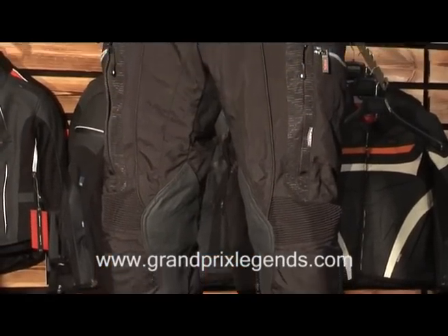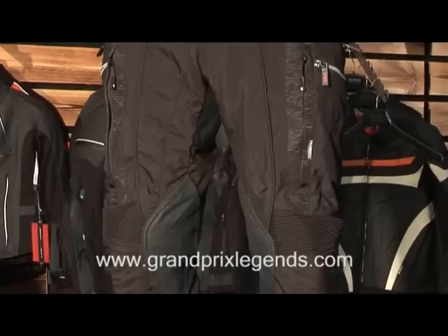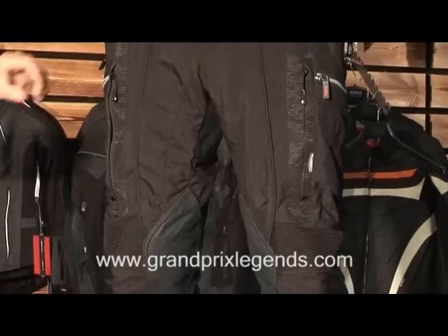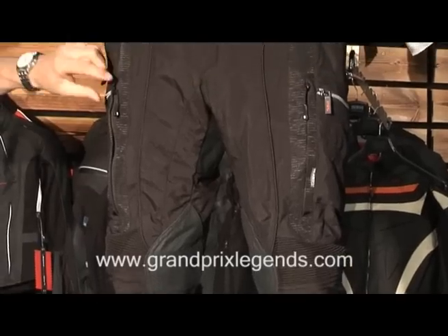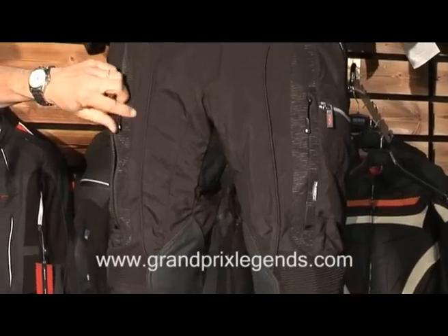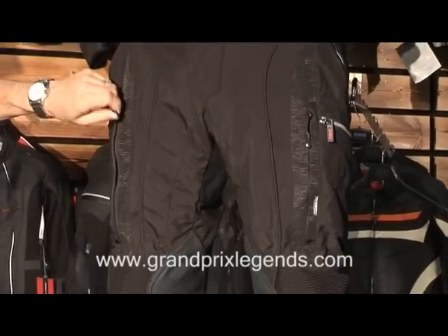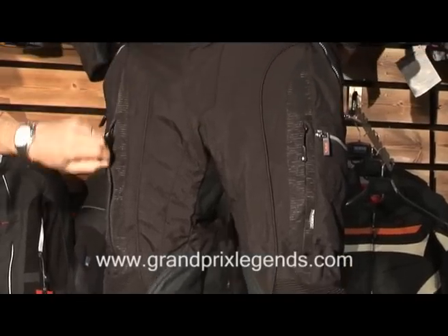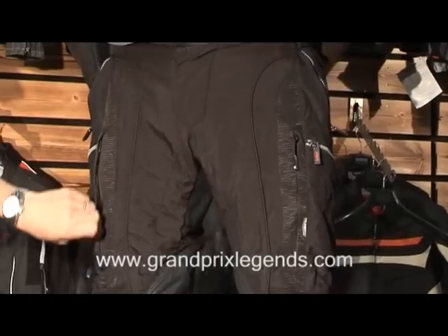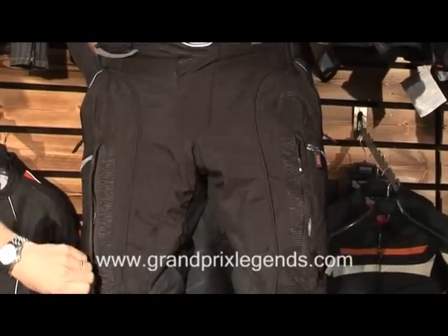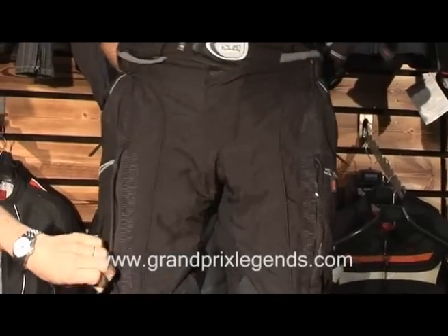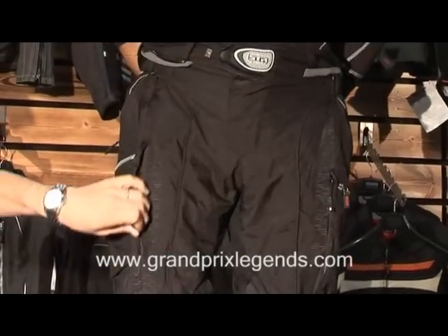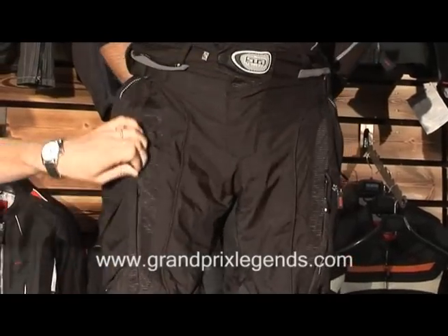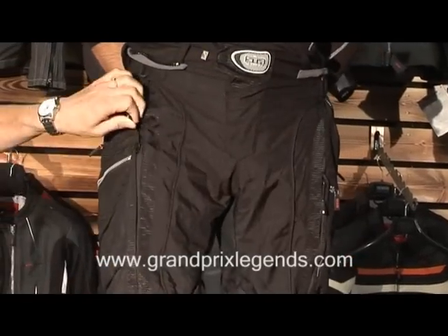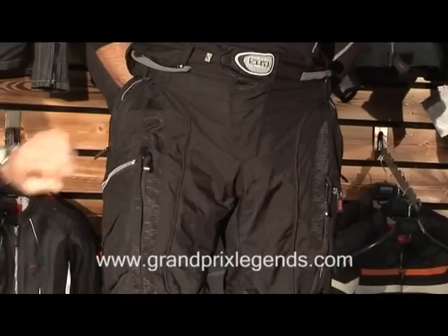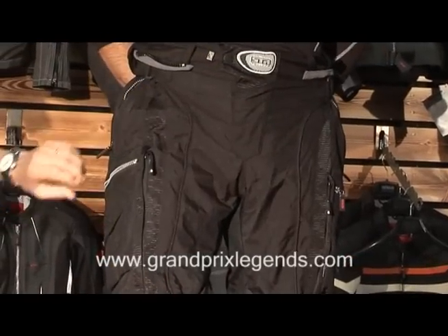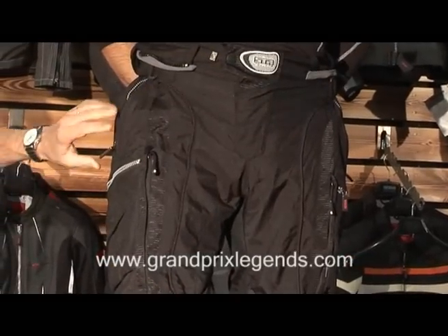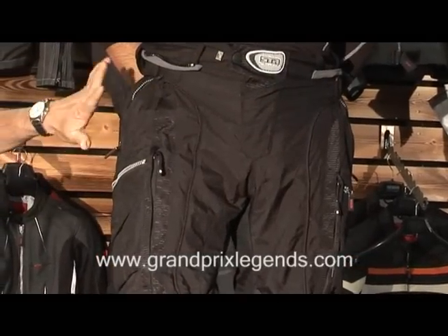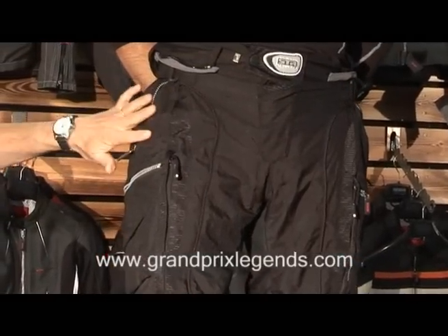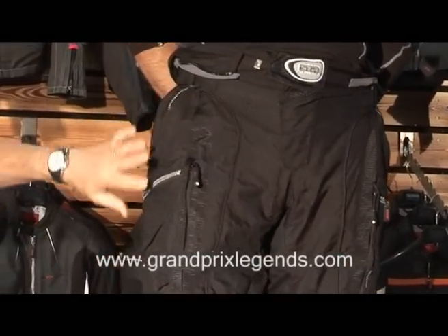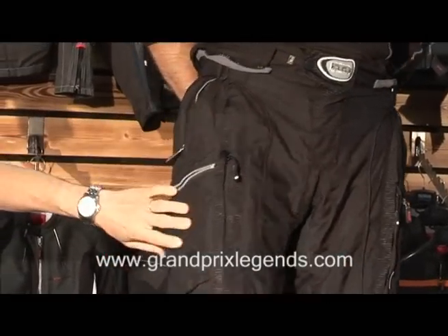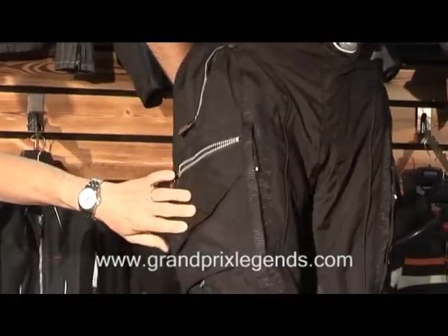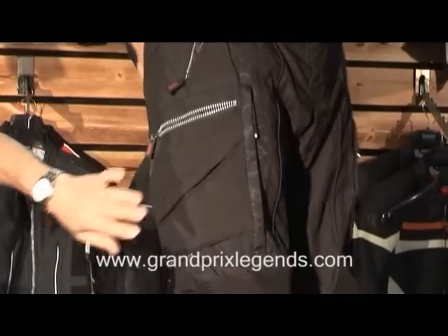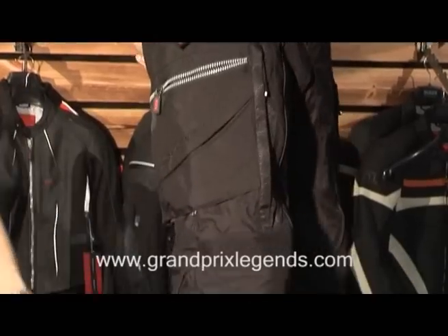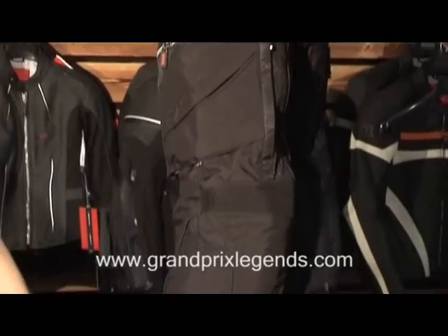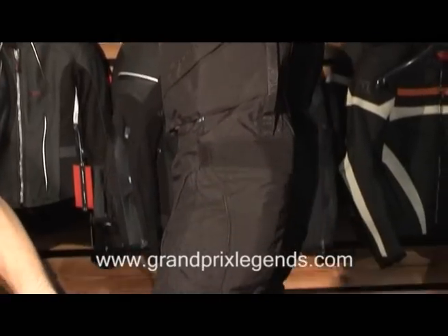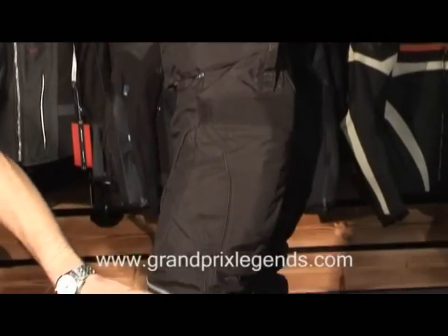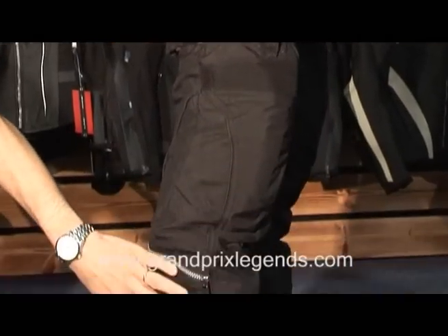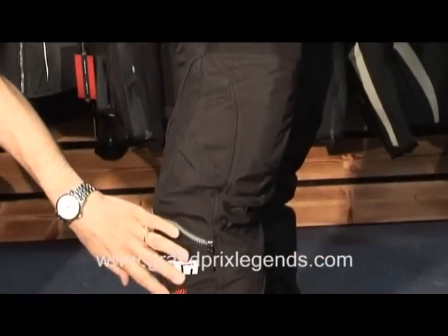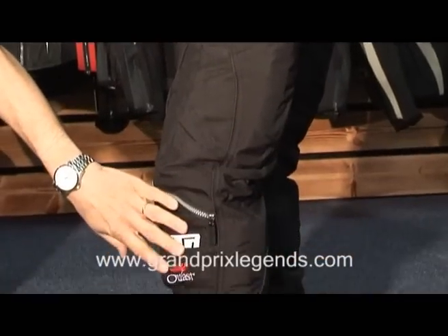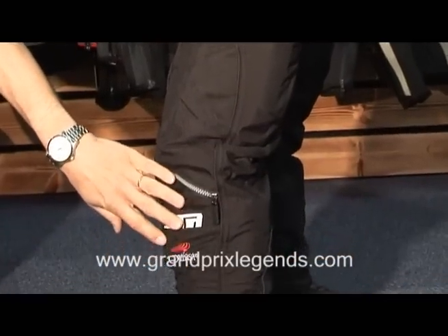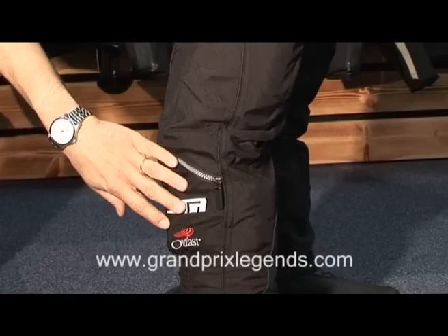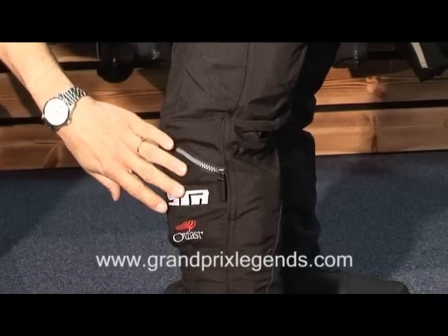If you look at it, first we have the ventilation in the front. We have pockets — one here, one on the side, and also one down here, which is really good for road tolls.